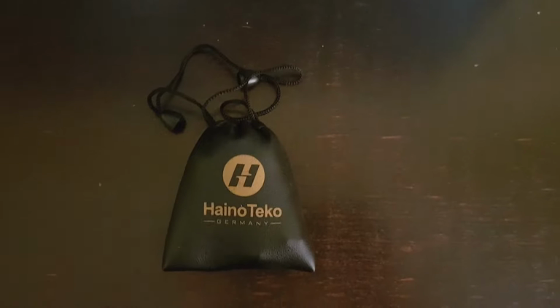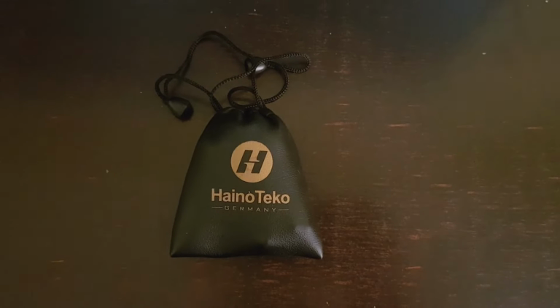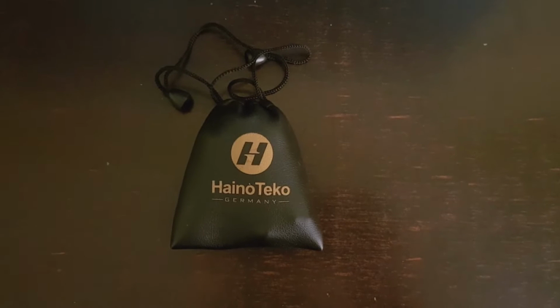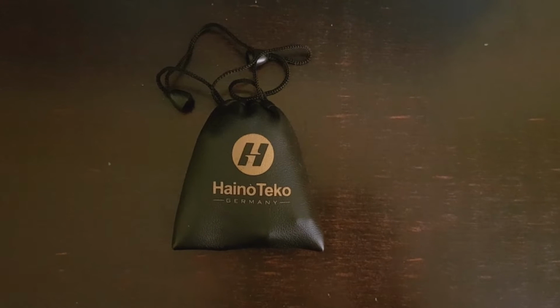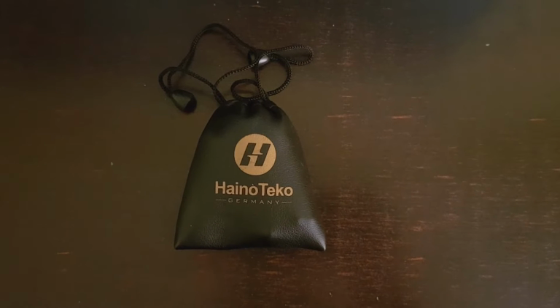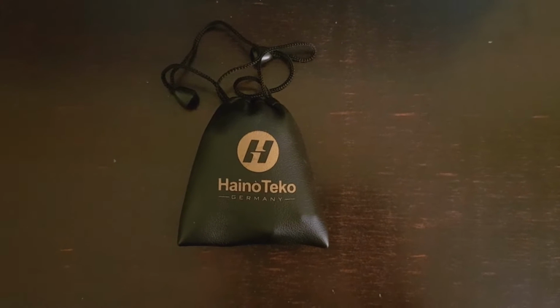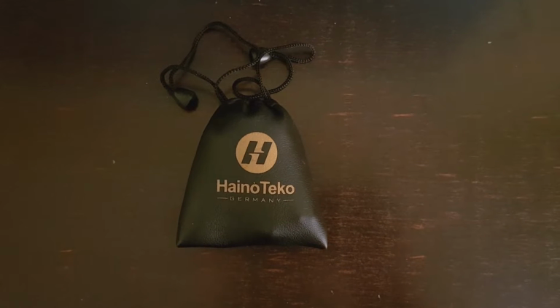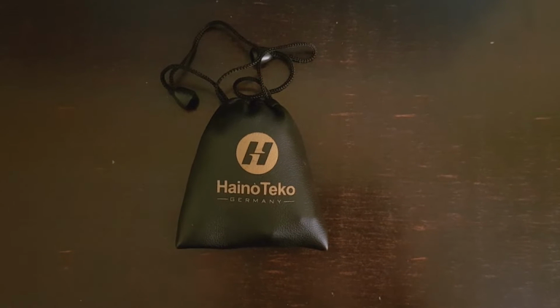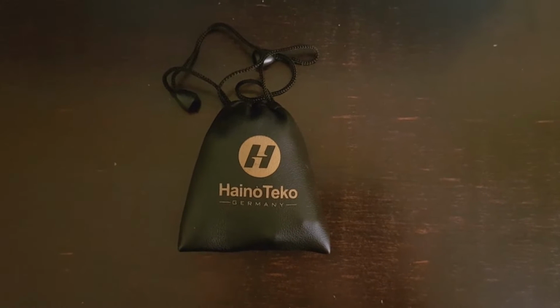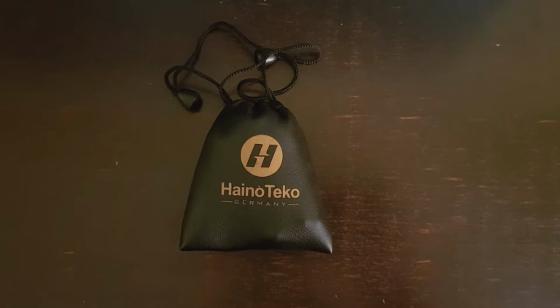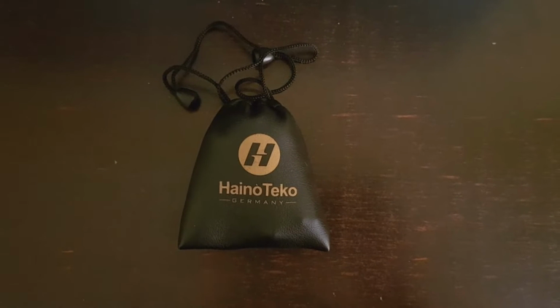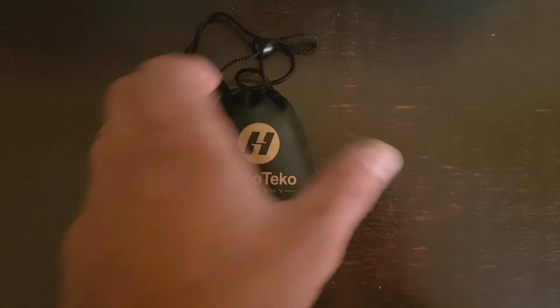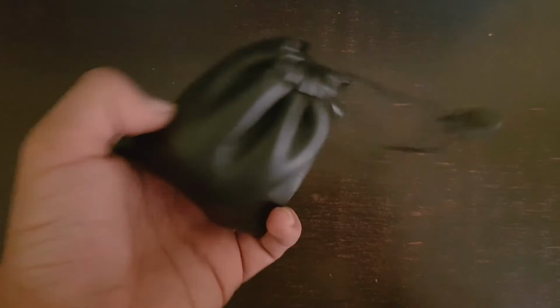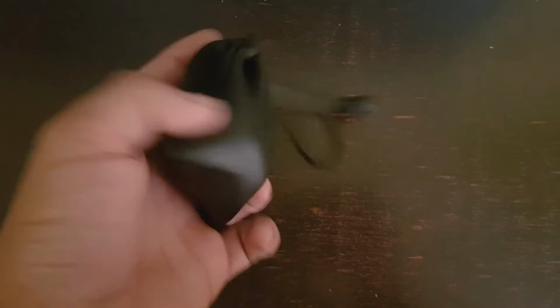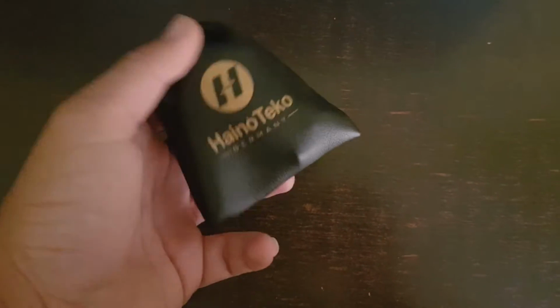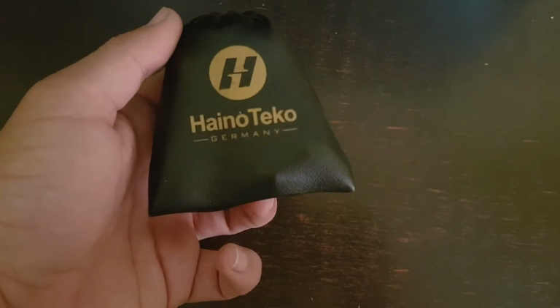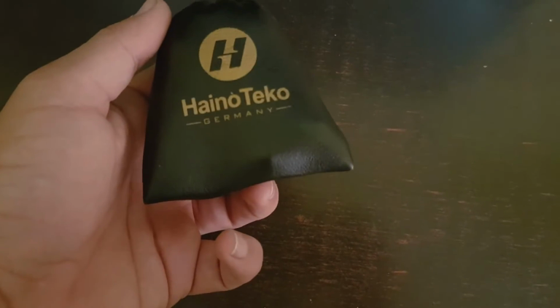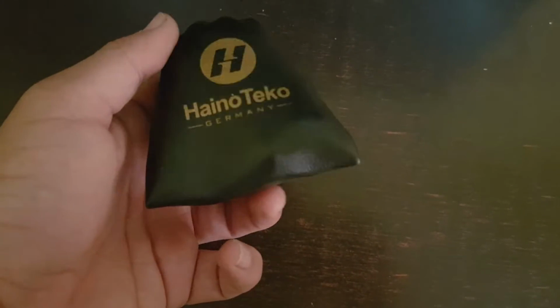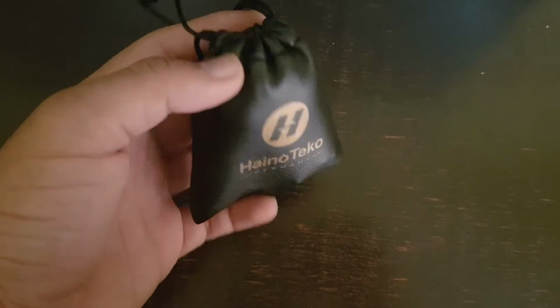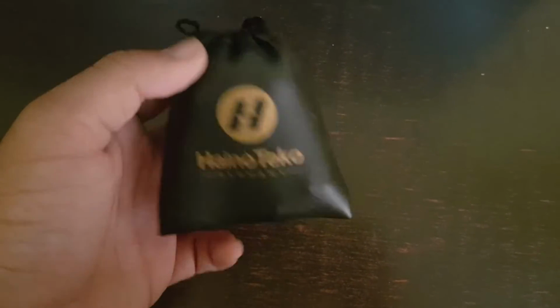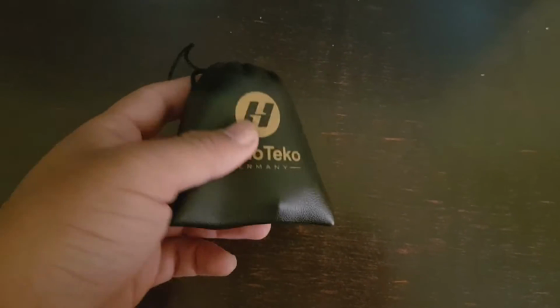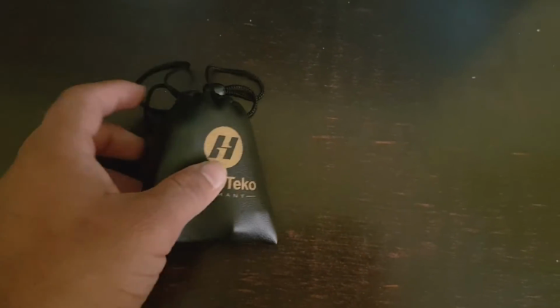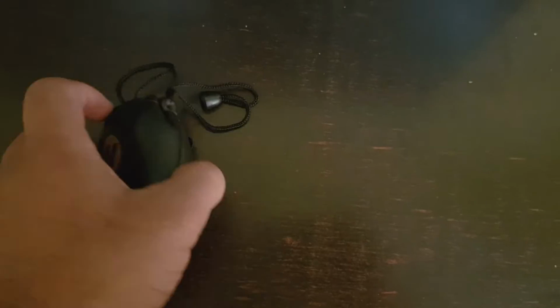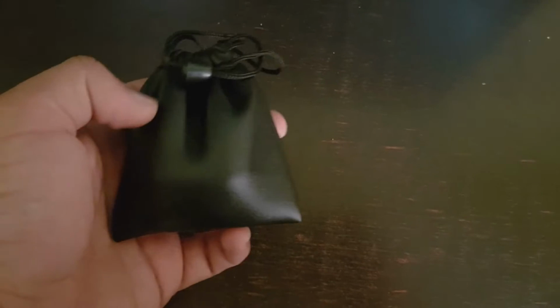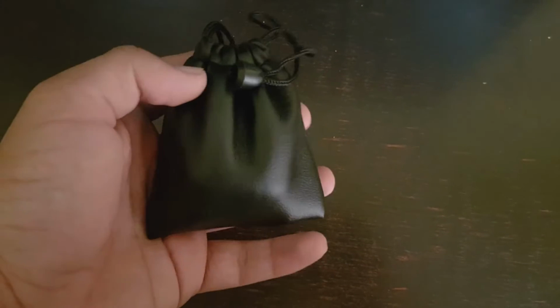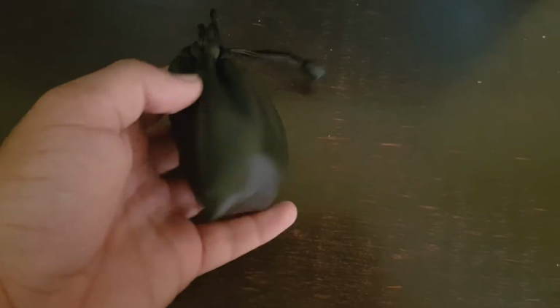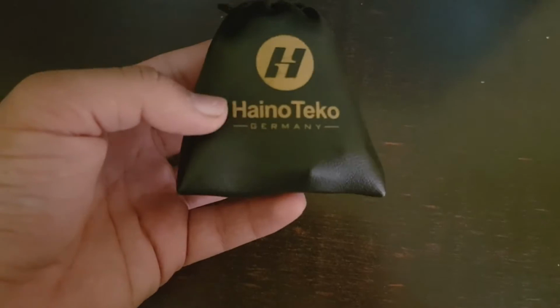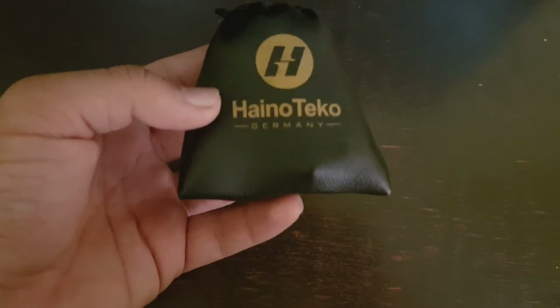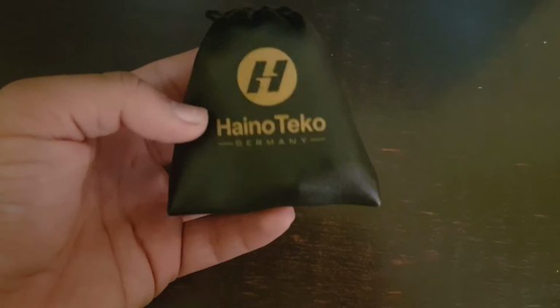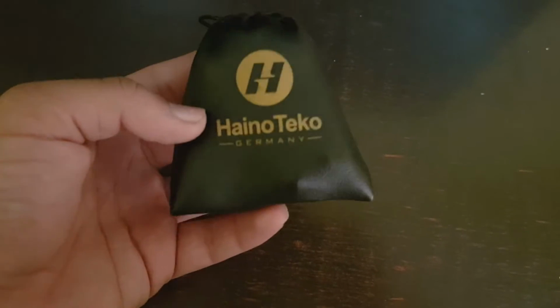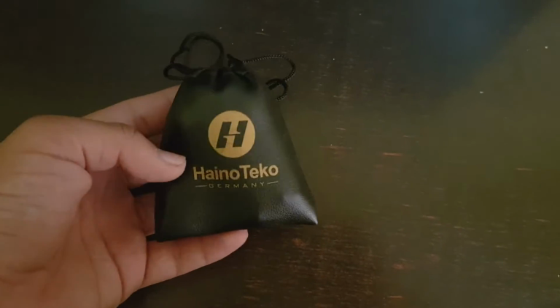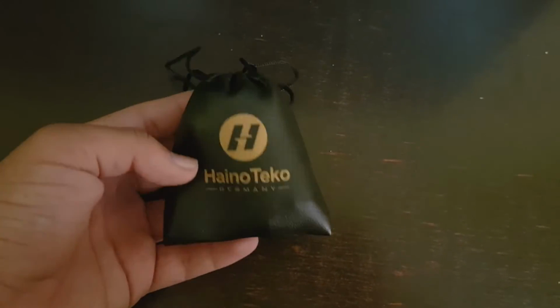Hello everyone, welcome to TT Byte Lifestyle. Today I am going to unbox this airport named Inart Deco from Germany. Let's unbox this — I just bought this from the market, so let's check it out.